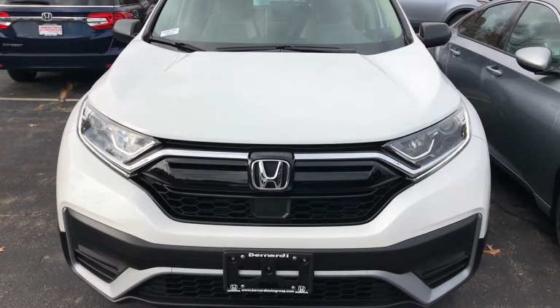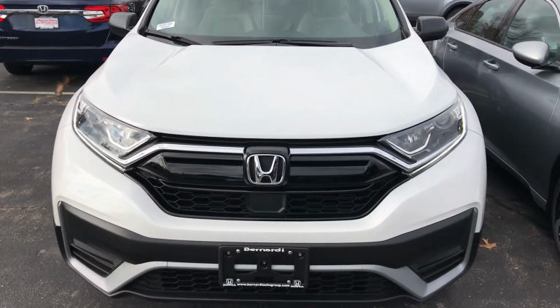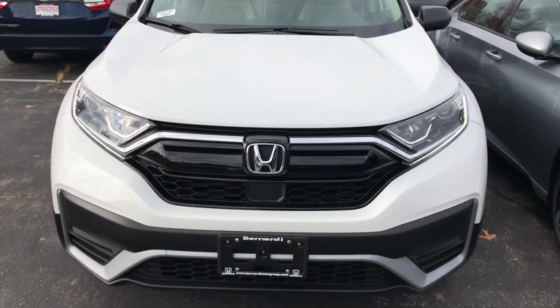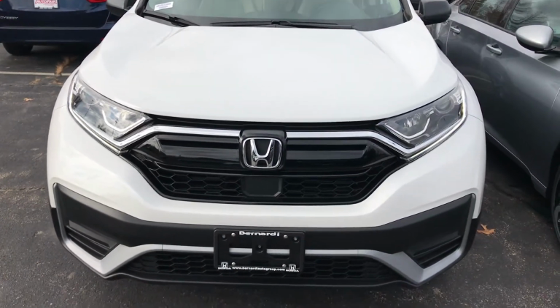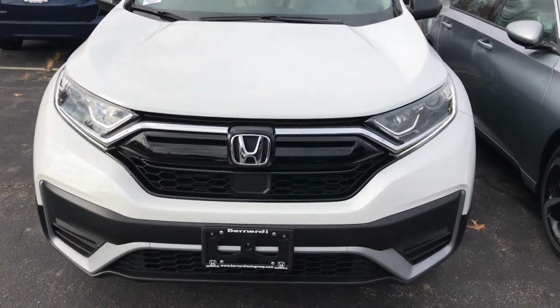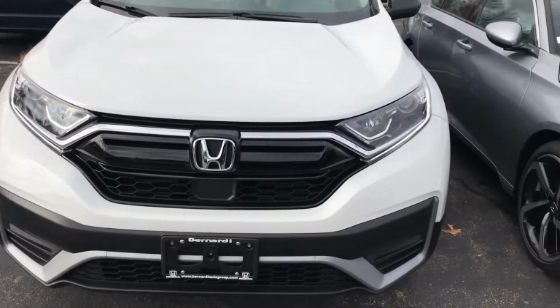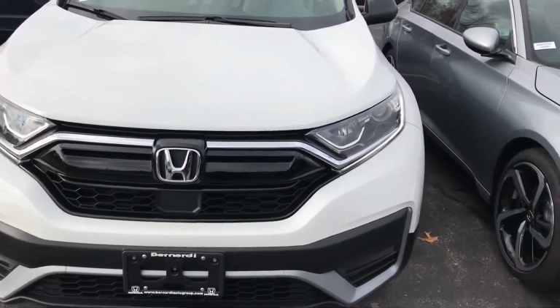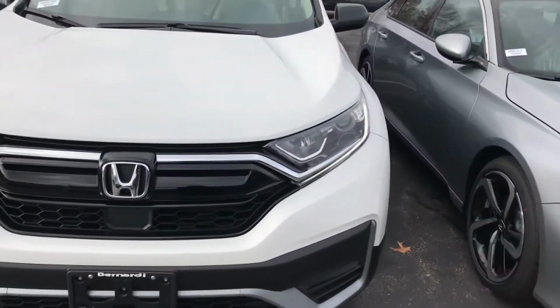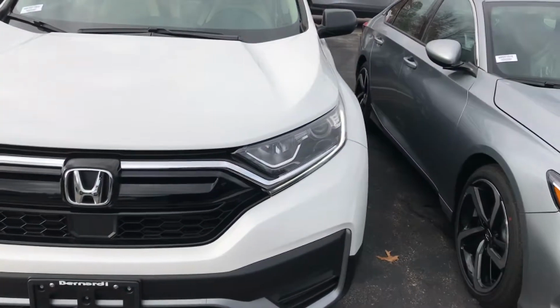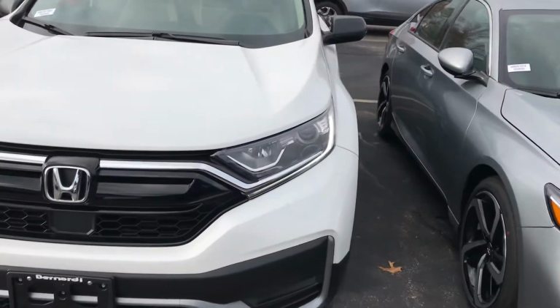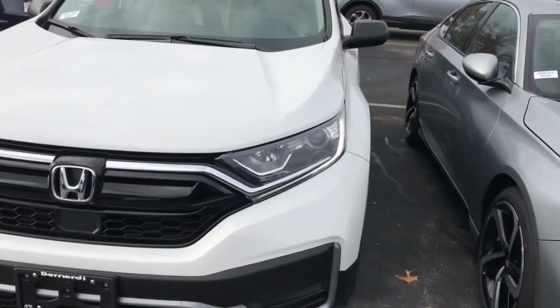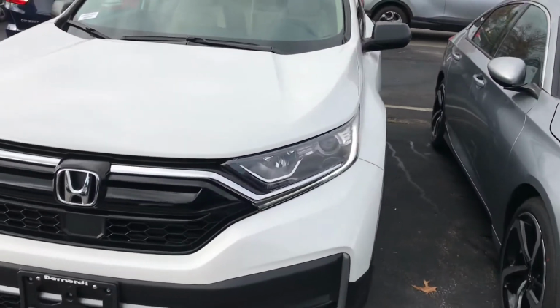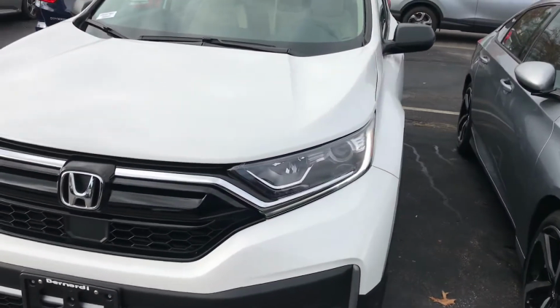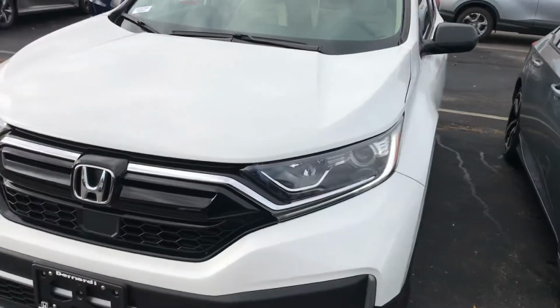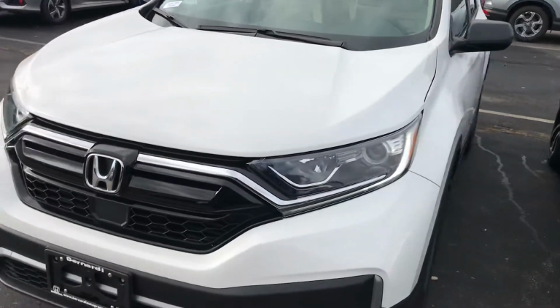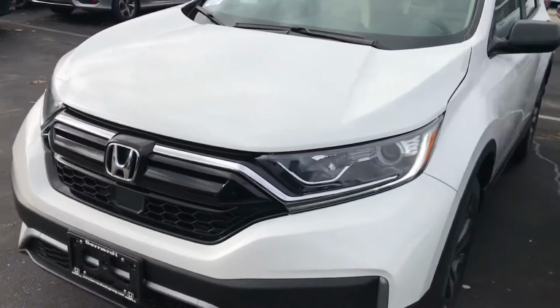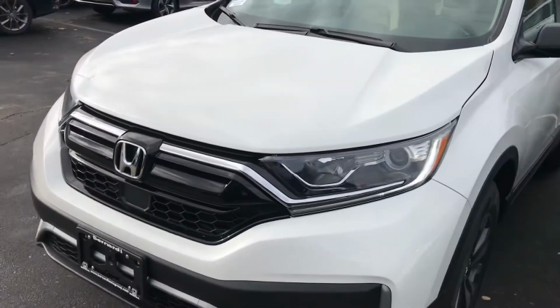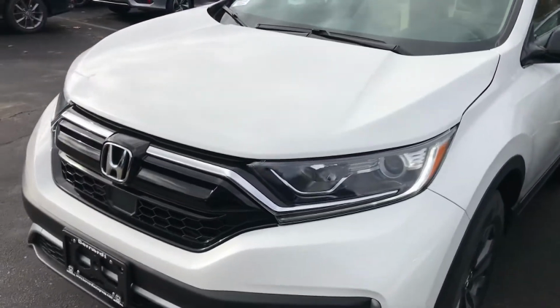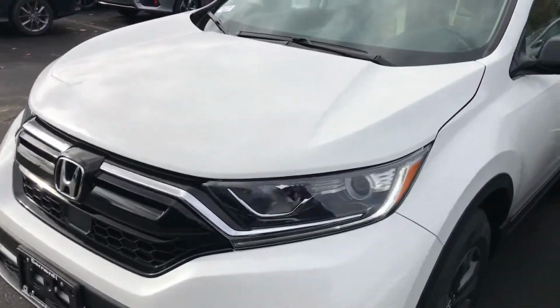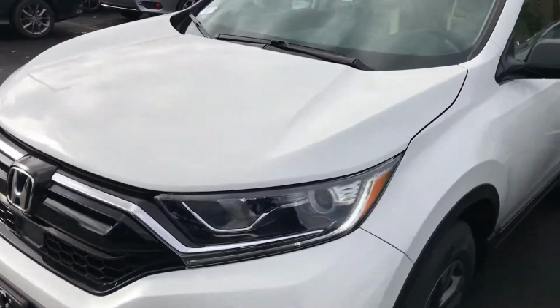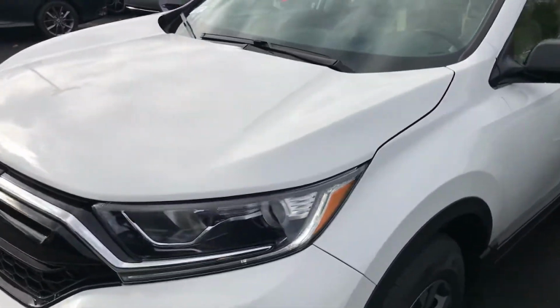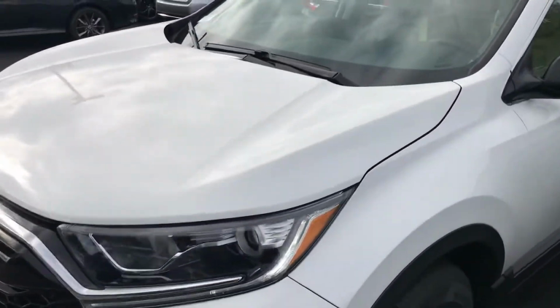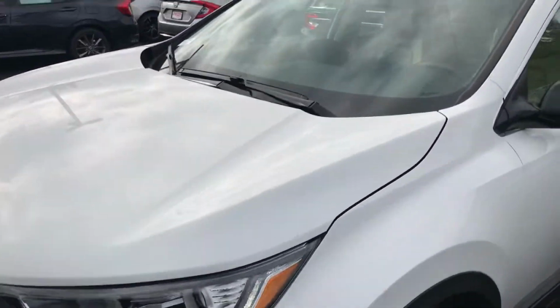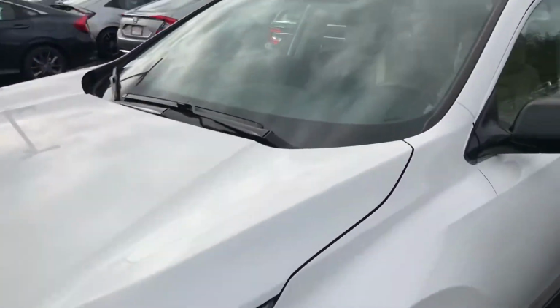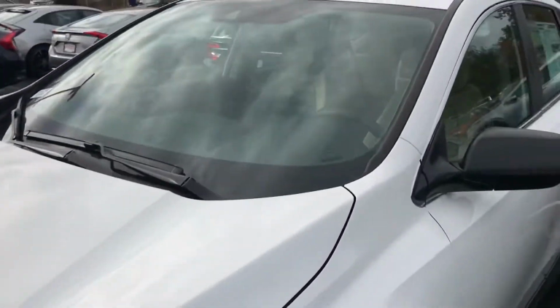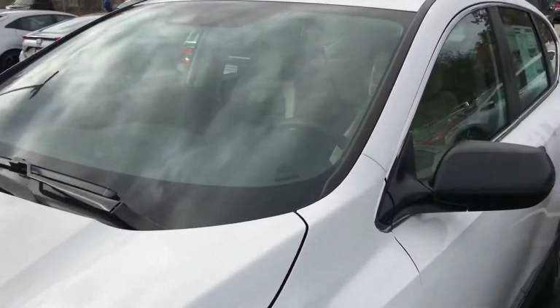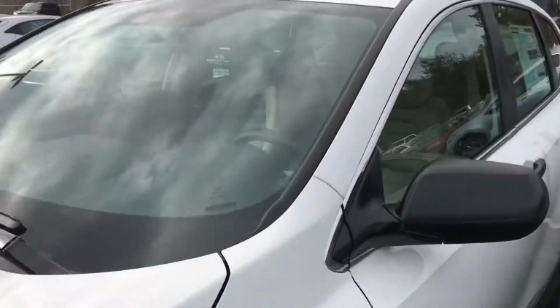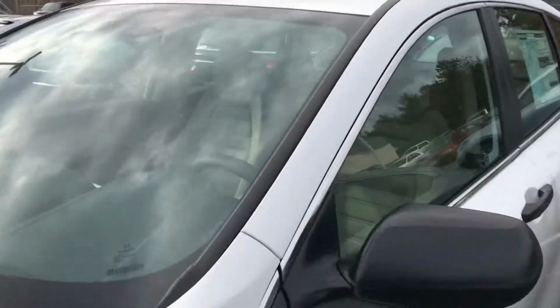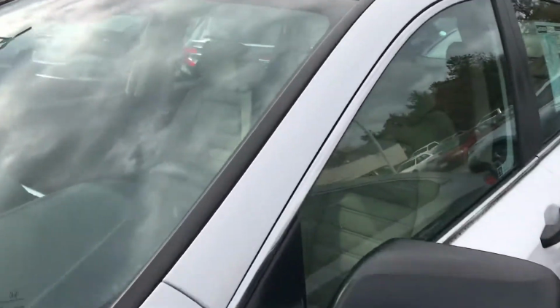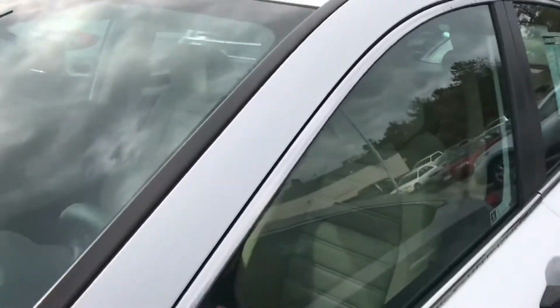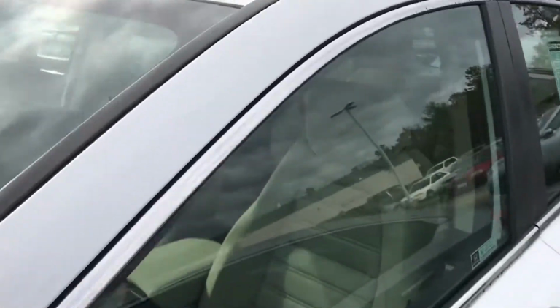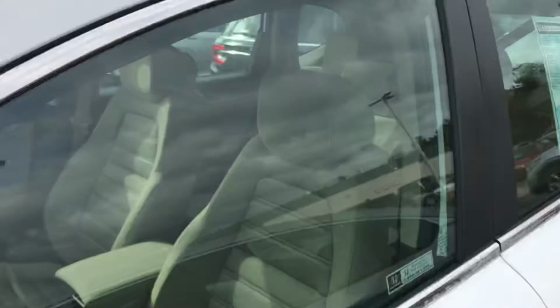Hey, this is Giorgio from AutoFair Honda. I just wanted to give you a quick look at this 2020 Honda CR-V LX that you're interested in and kind of go through some of the features of the car.